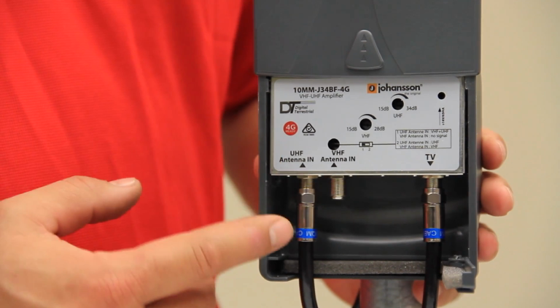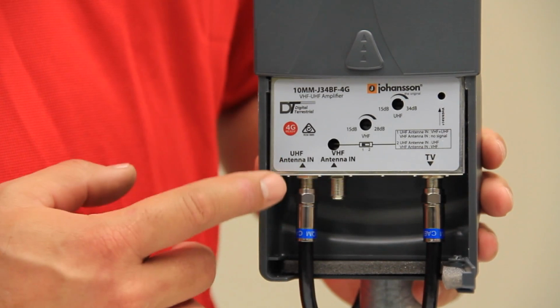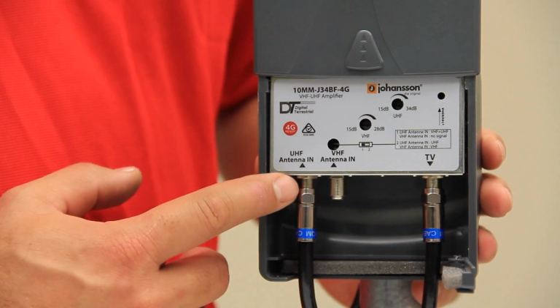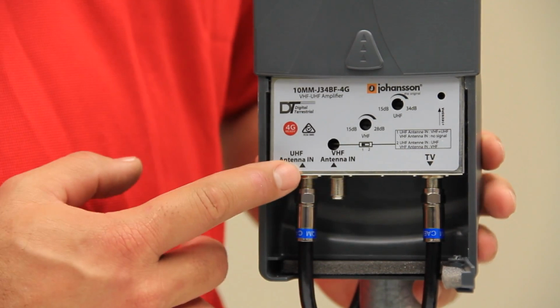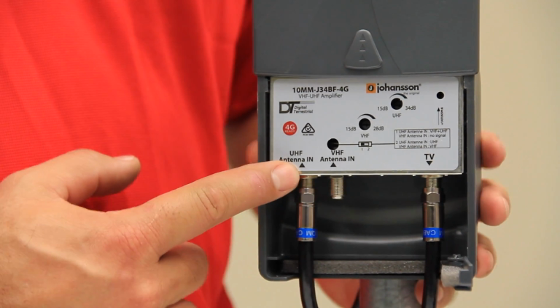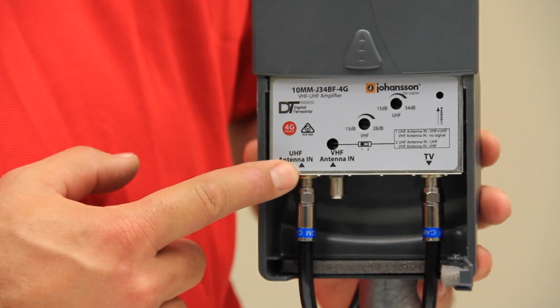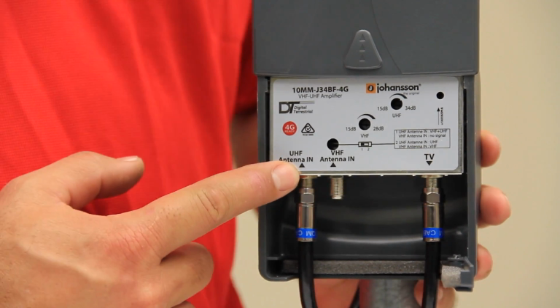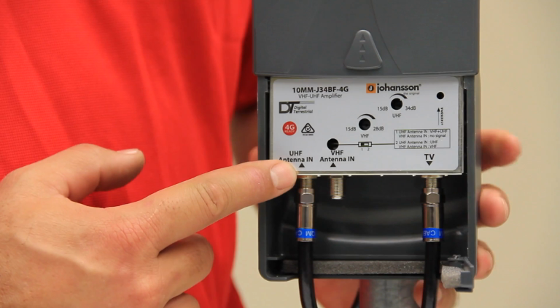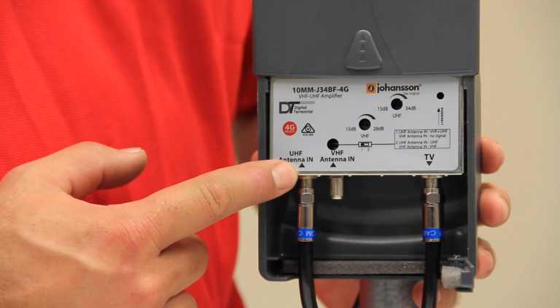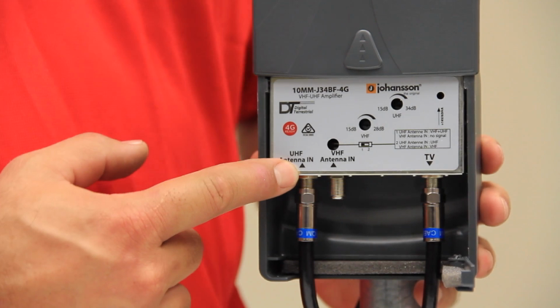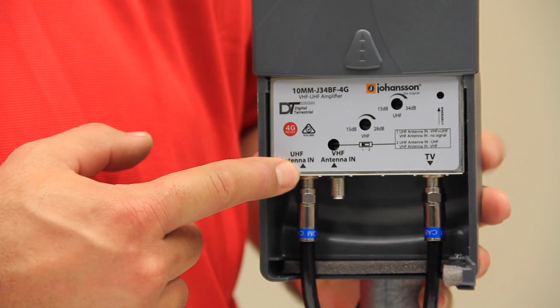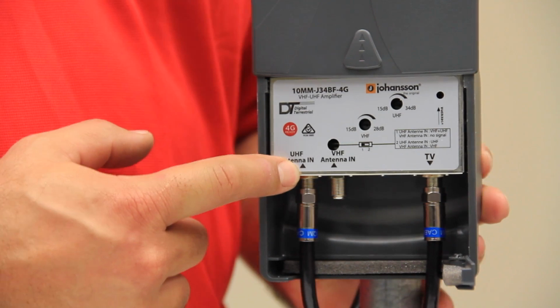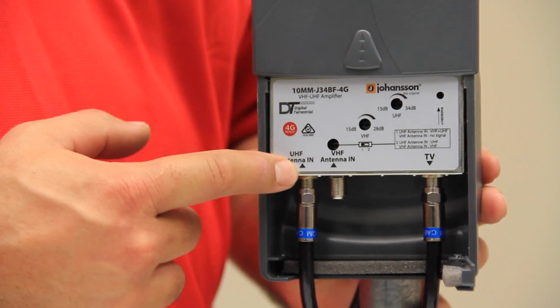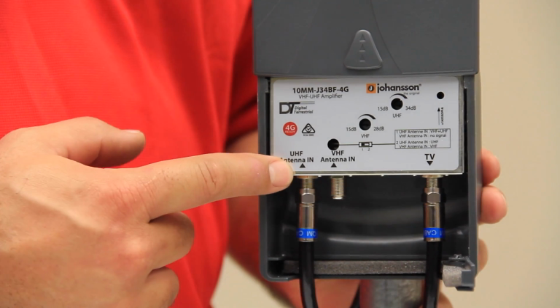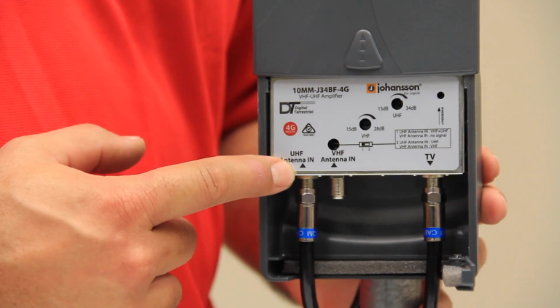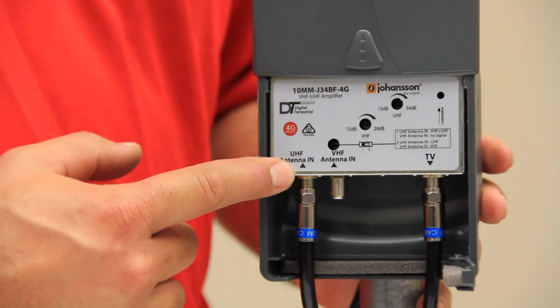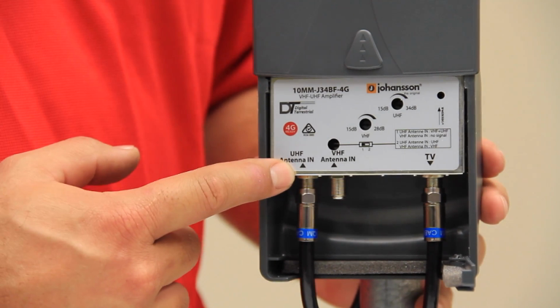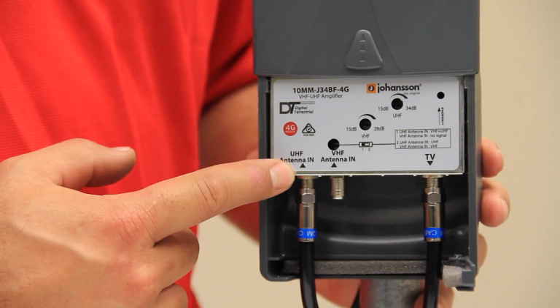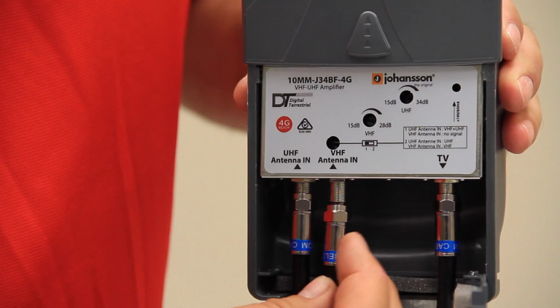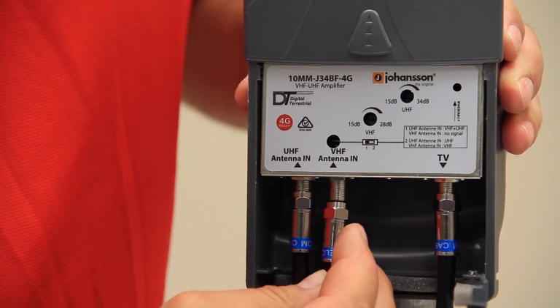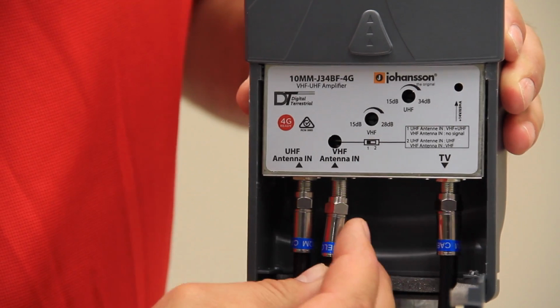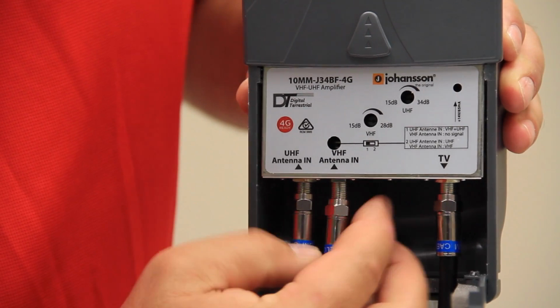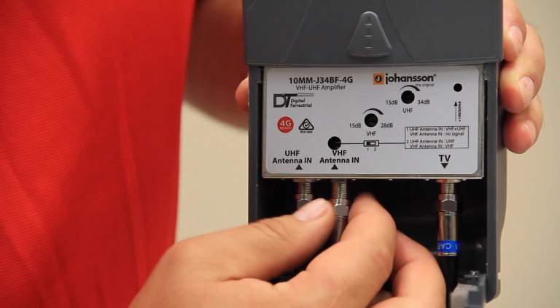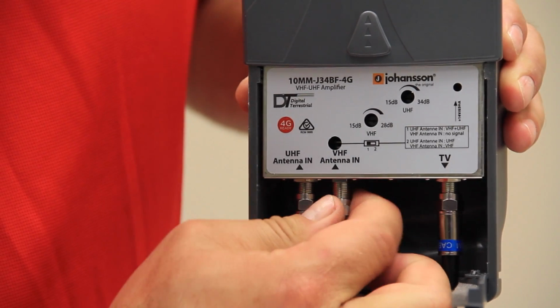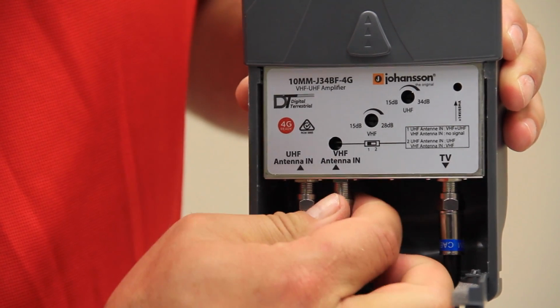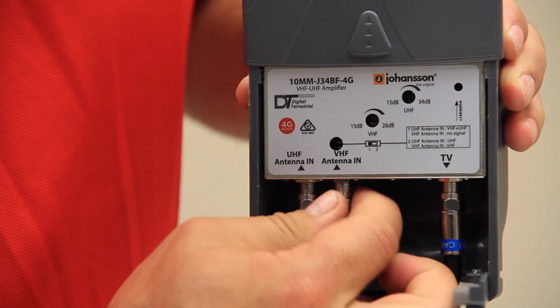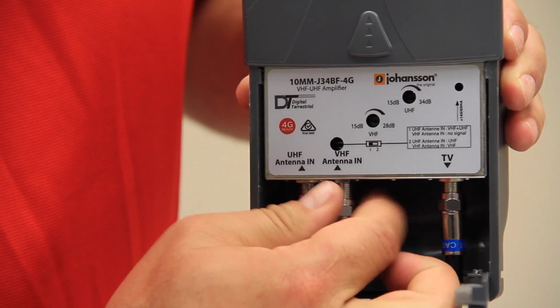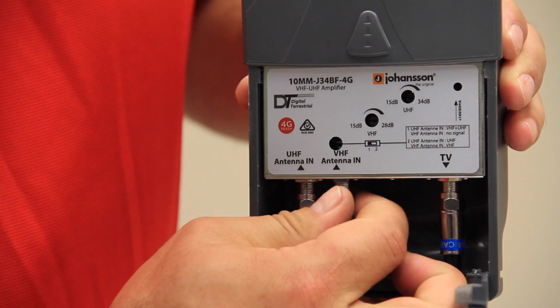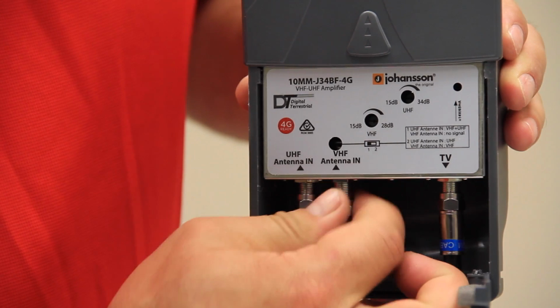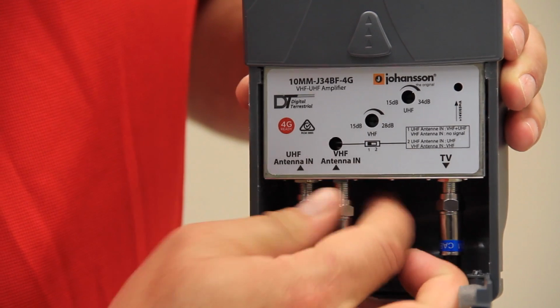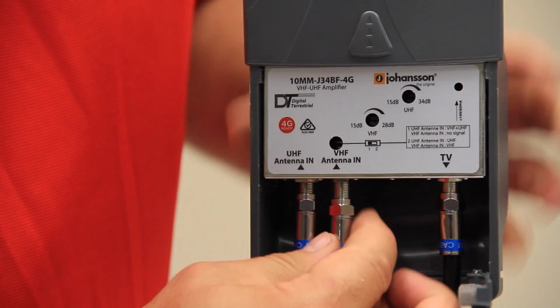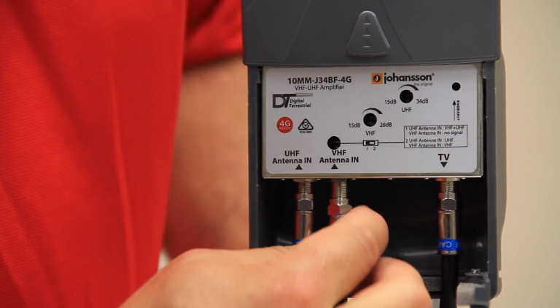It has a singular input for either UHF or combination antennas, one input for the VHF antennas, and one output for the TV system.